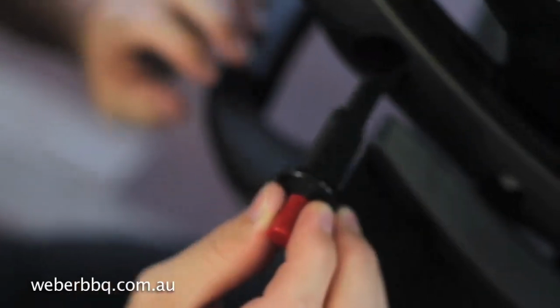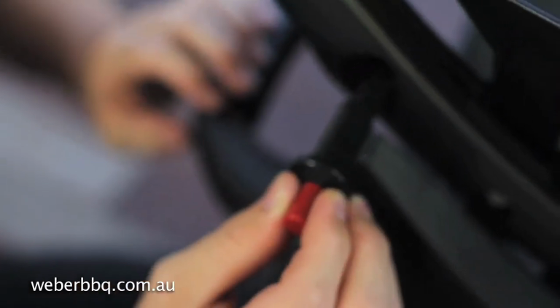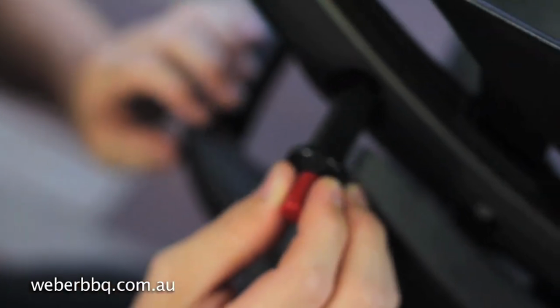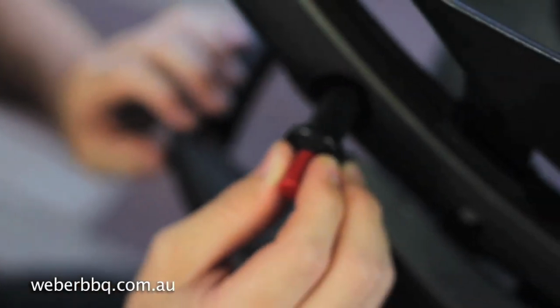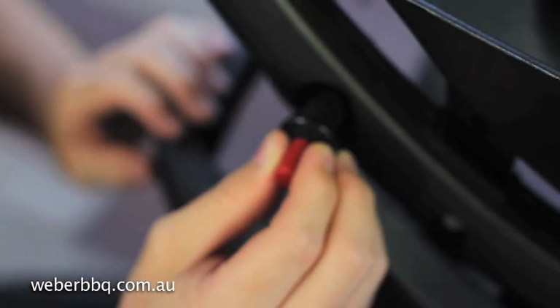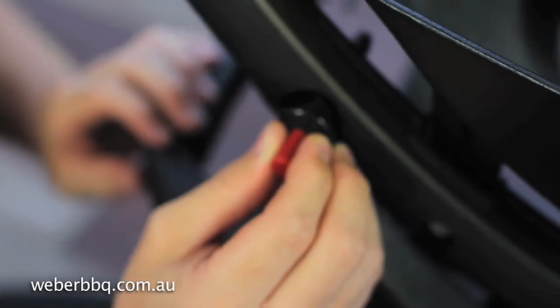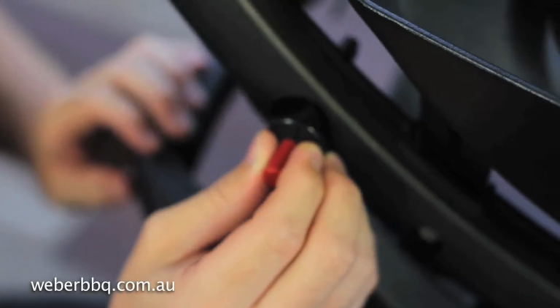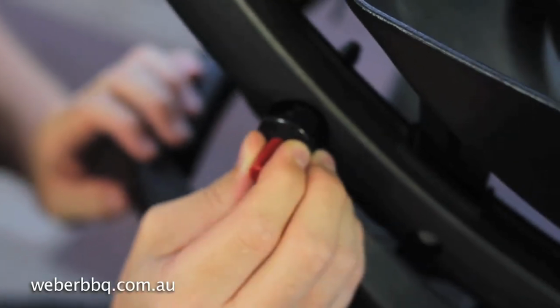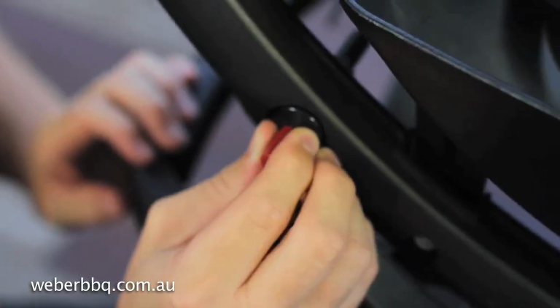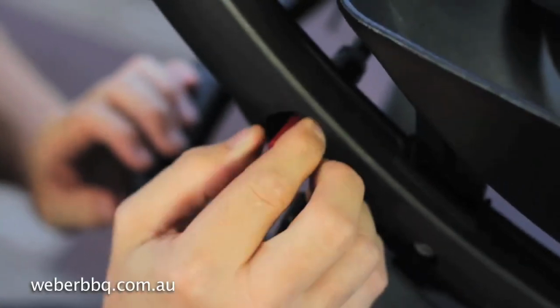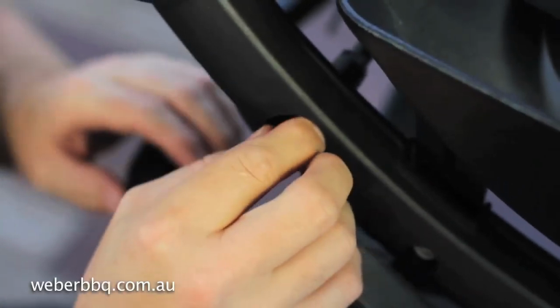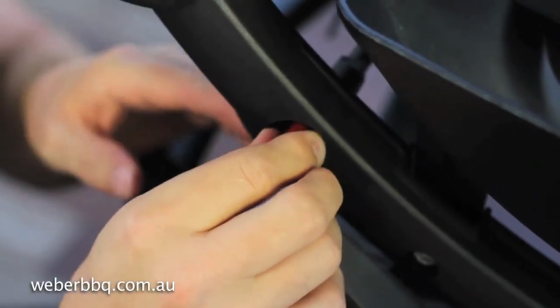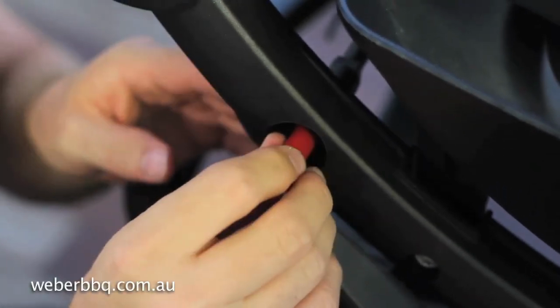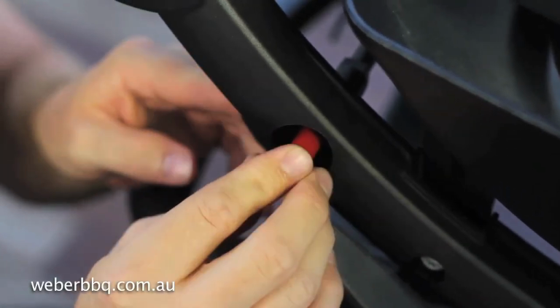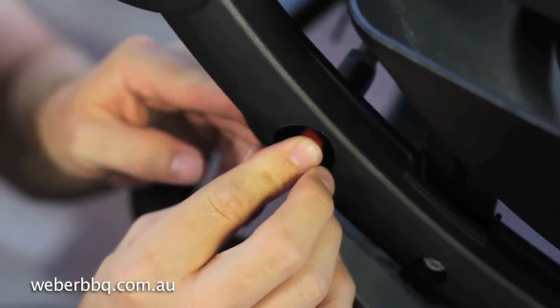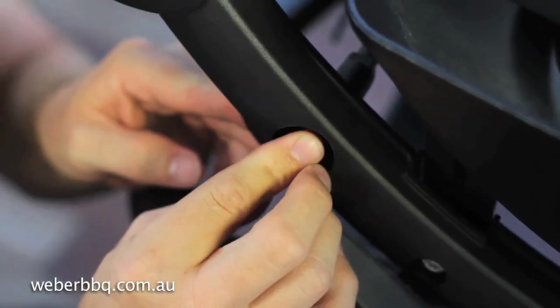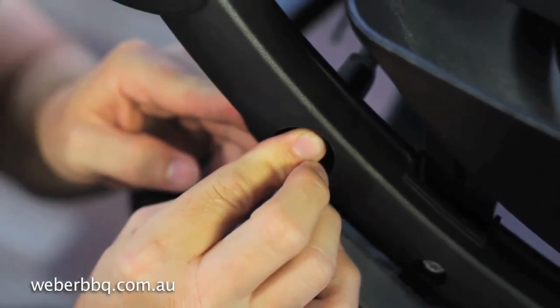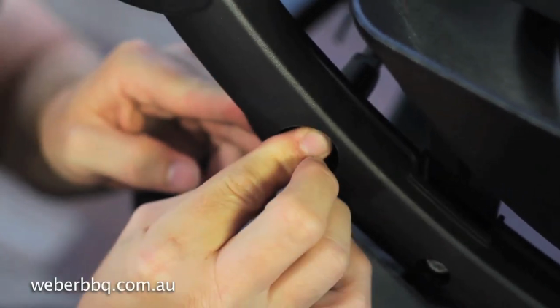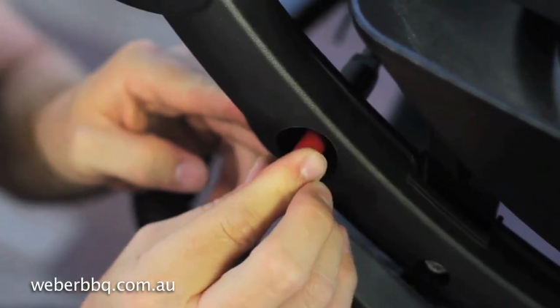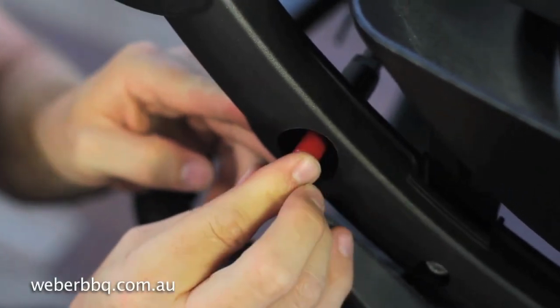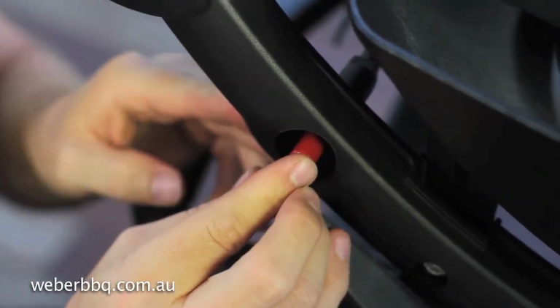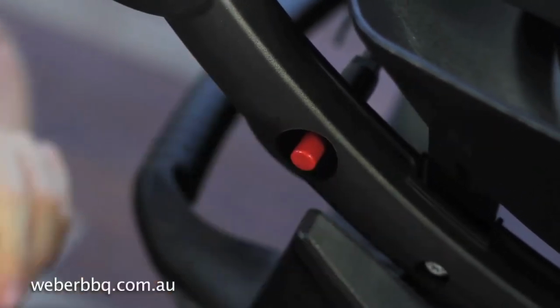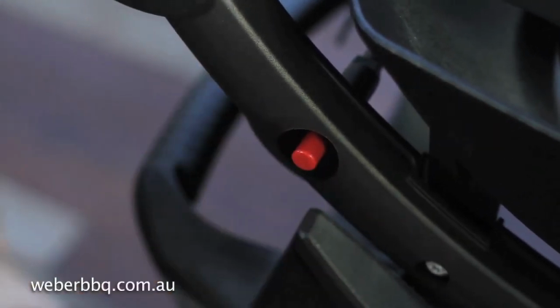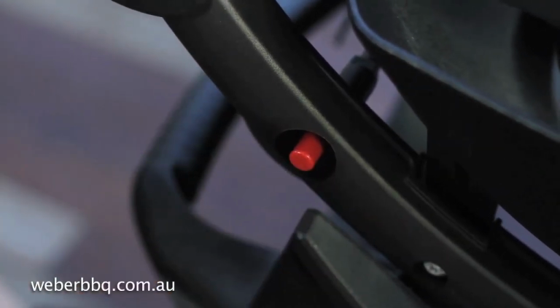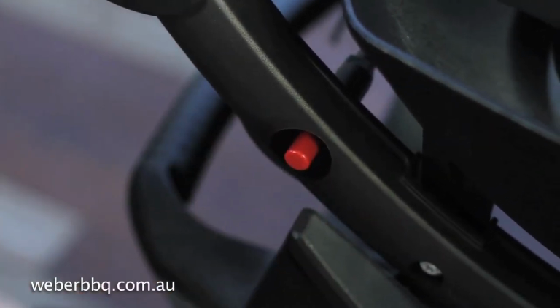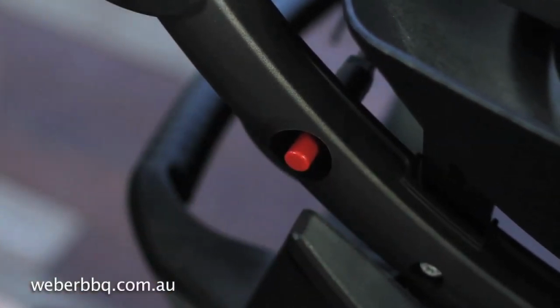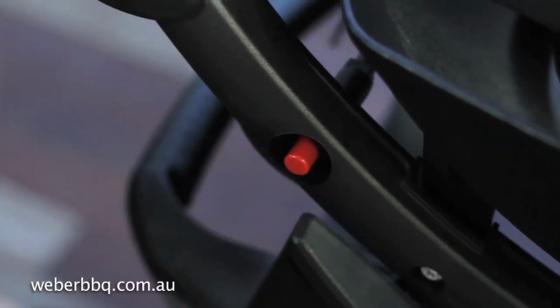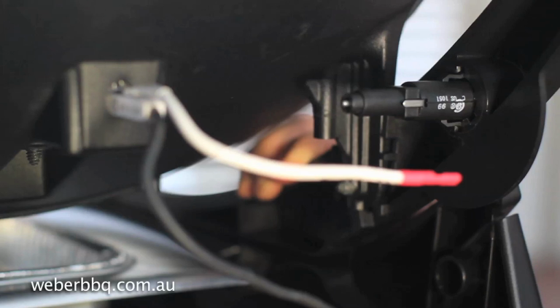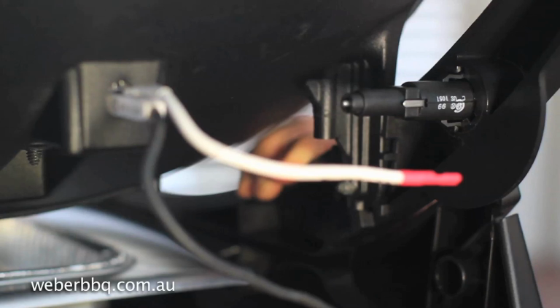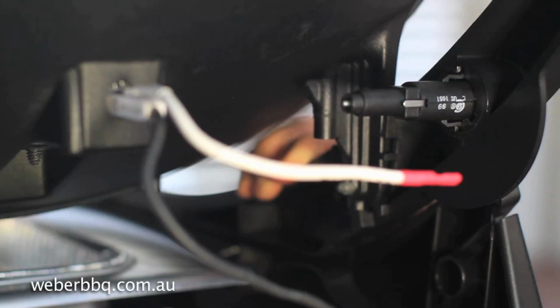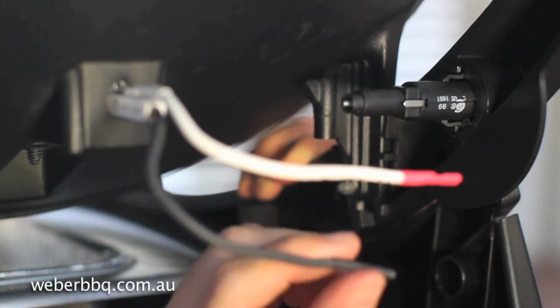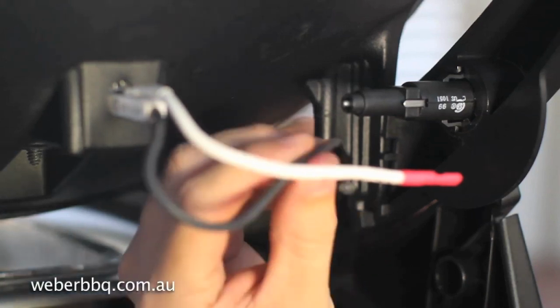Replace with the new push button igniter and secure it in place. Now attach the igniter wires to the terminals.